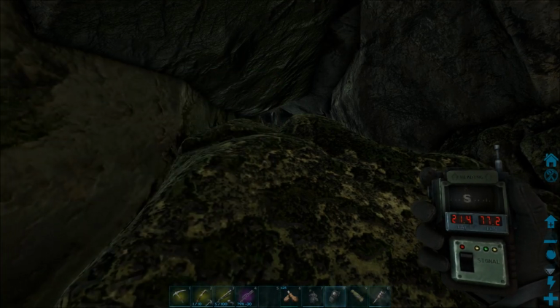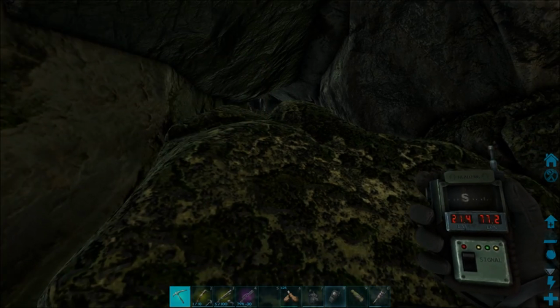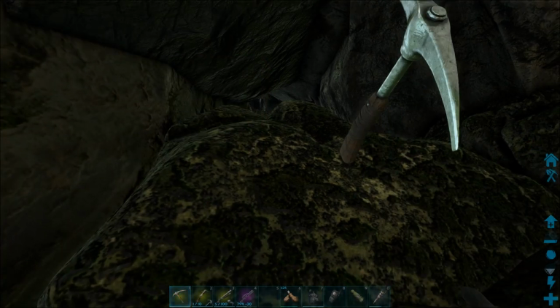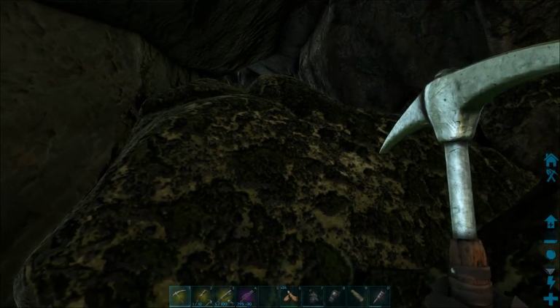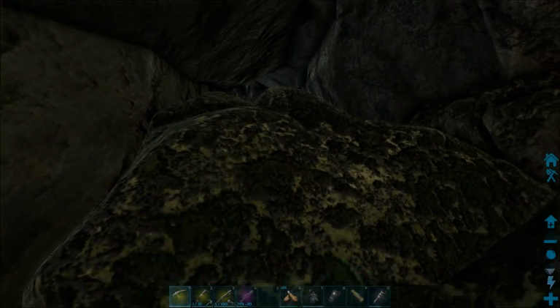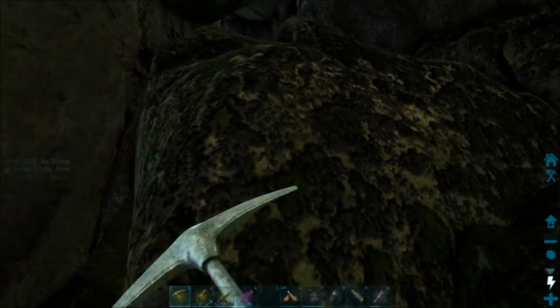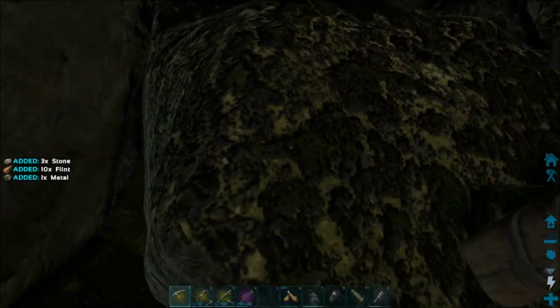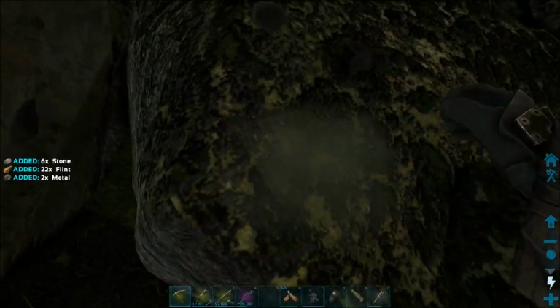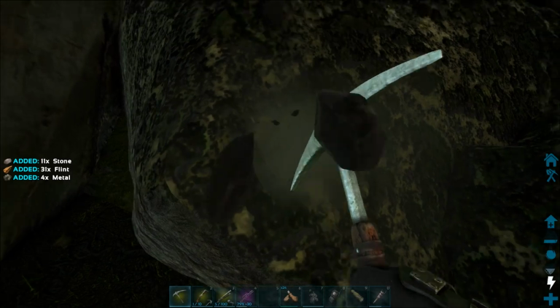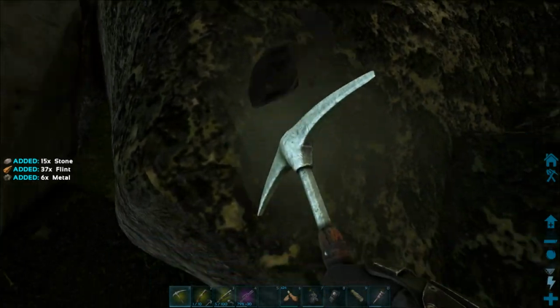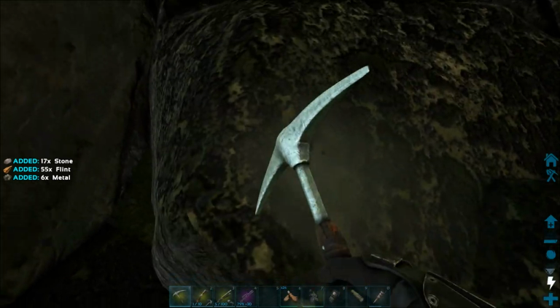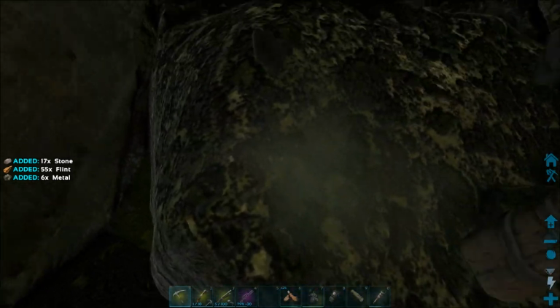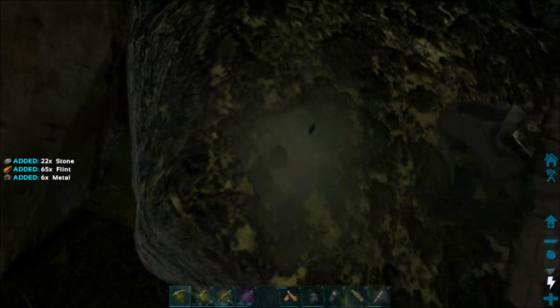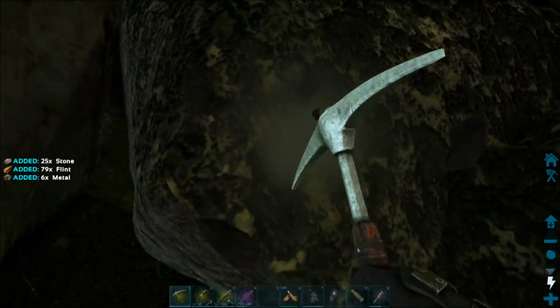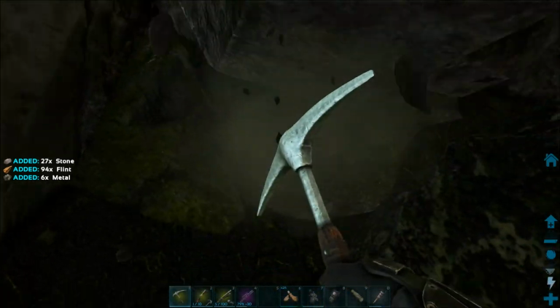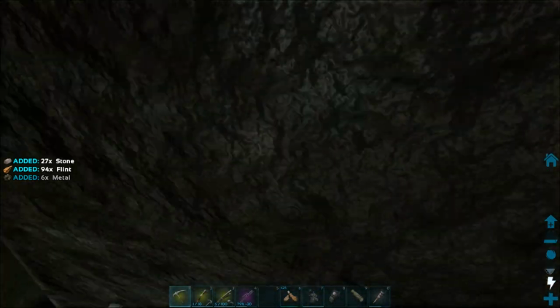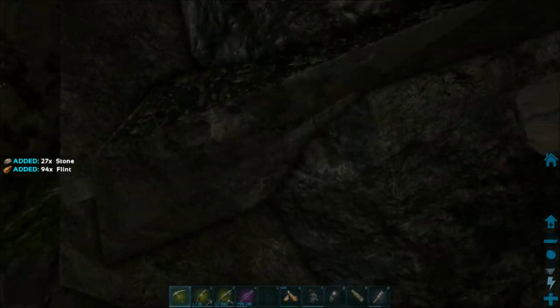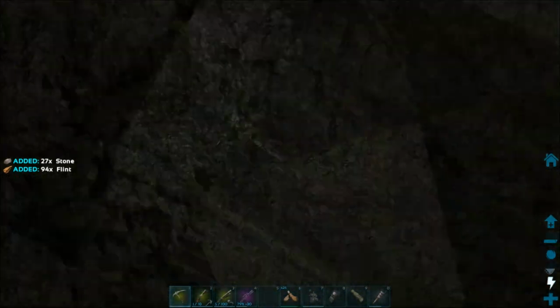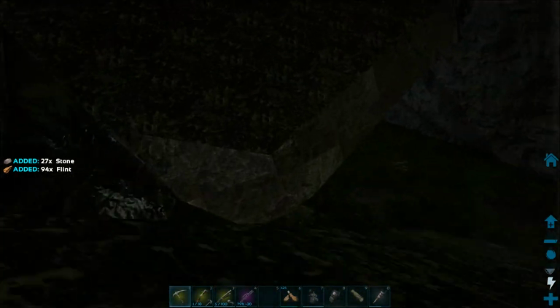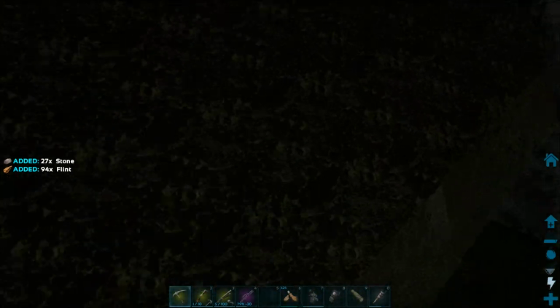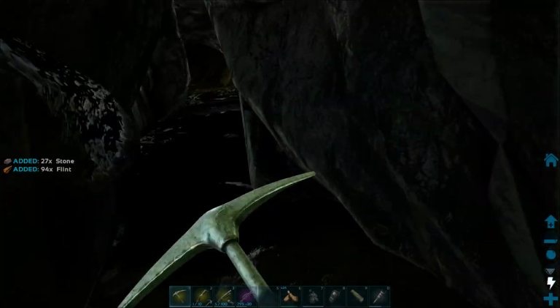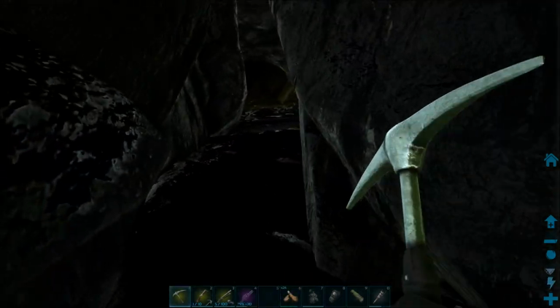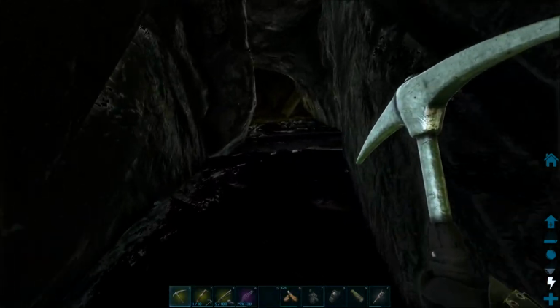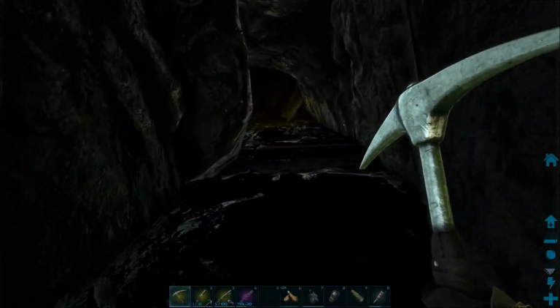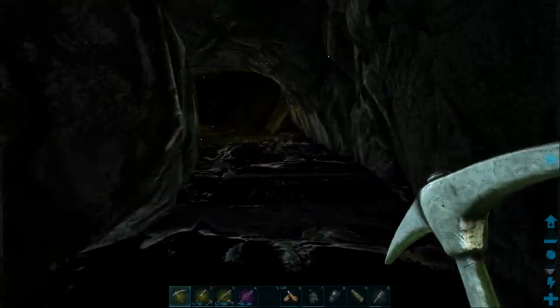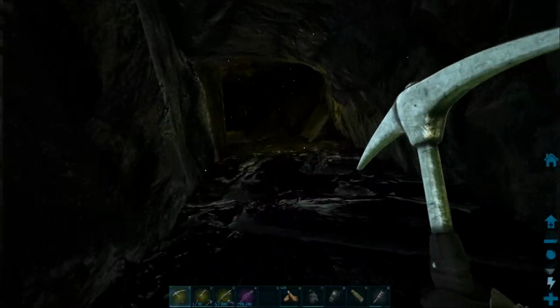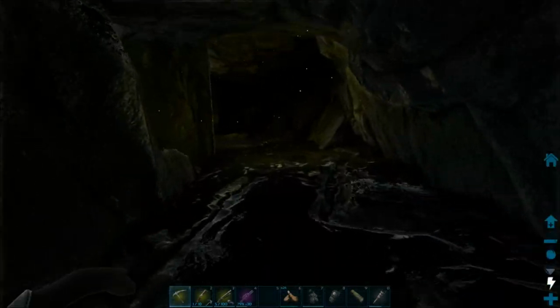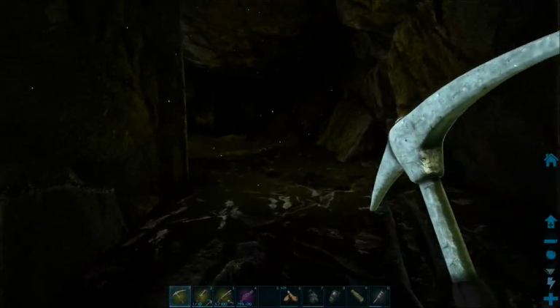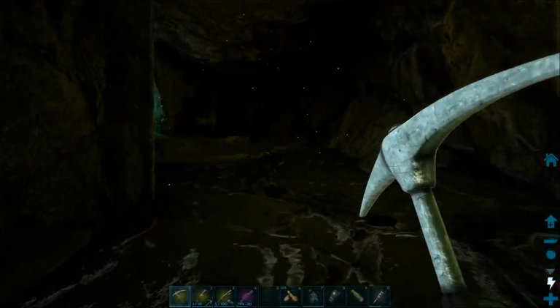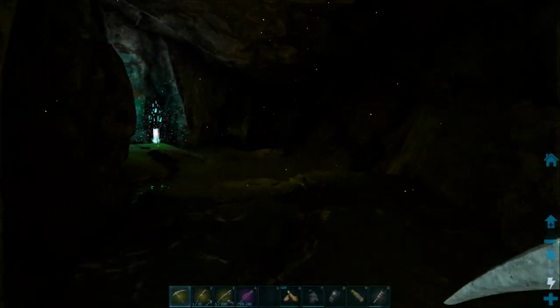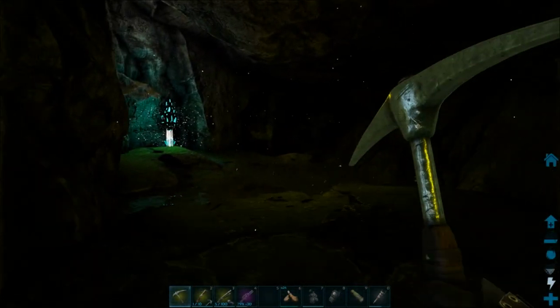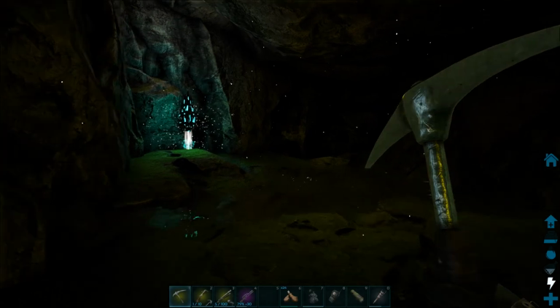There are stones blocking the entrance, so get your pick out and destroy them. Go through the small tunnel, and in the cave to the left you'll find the Artifact of the Massive.